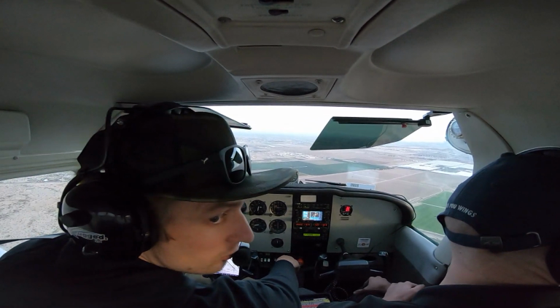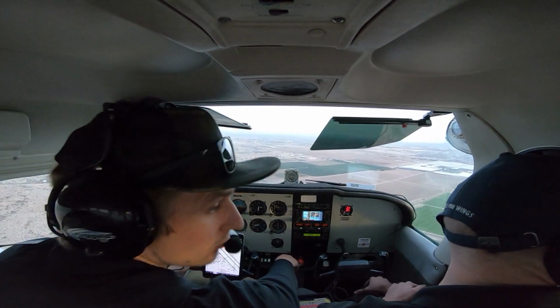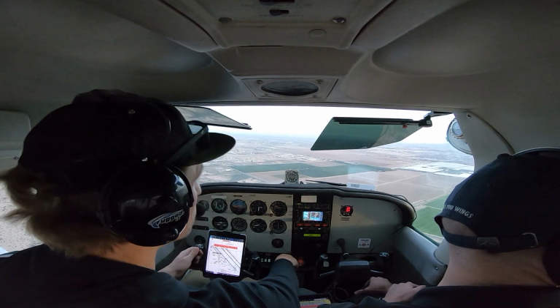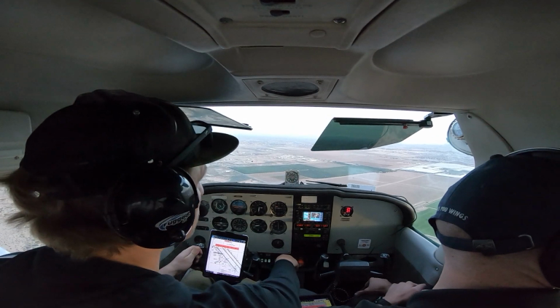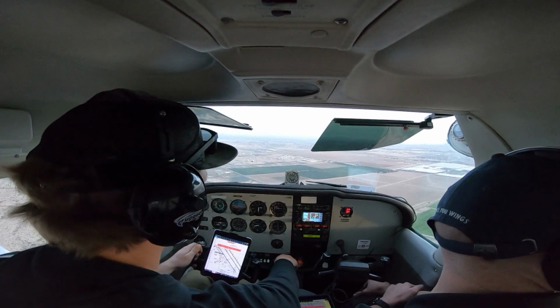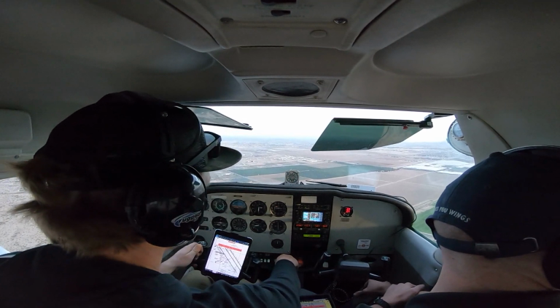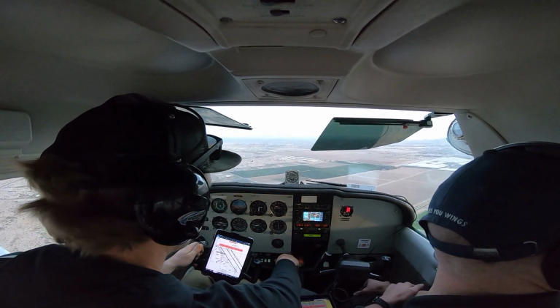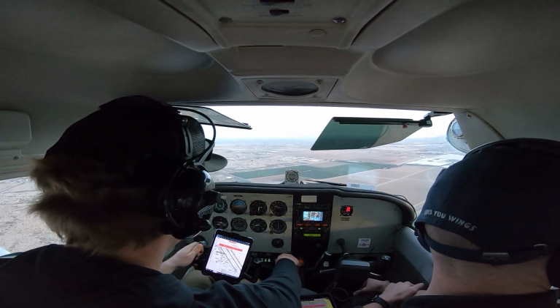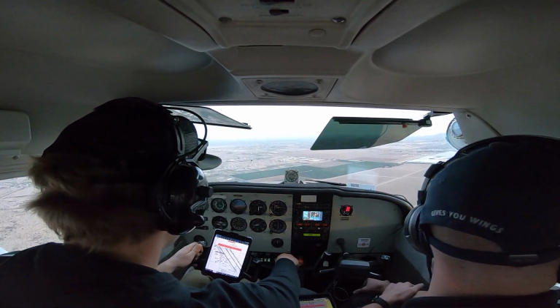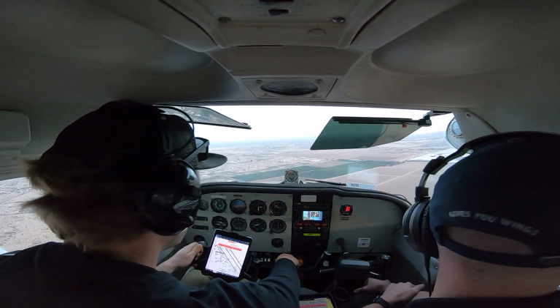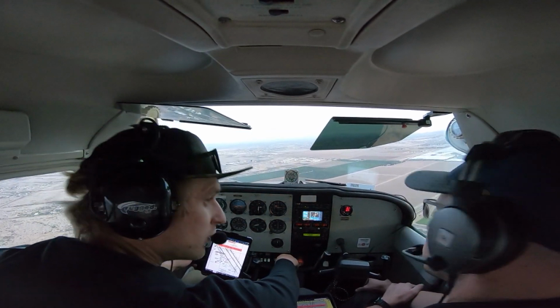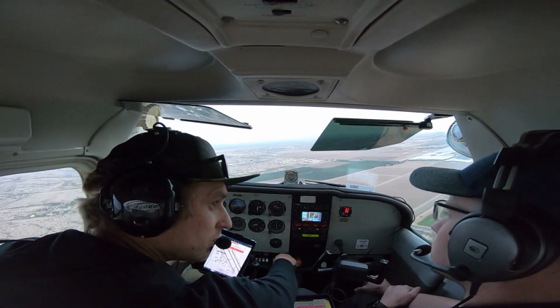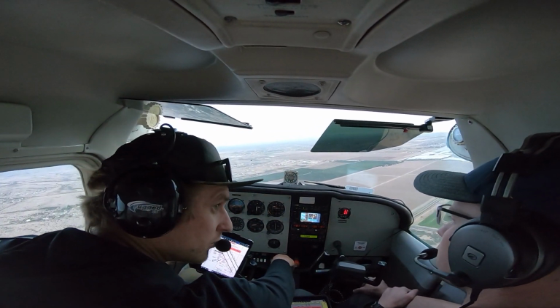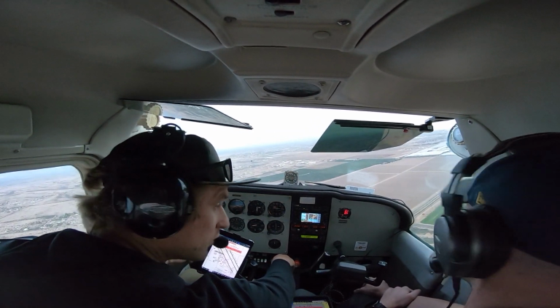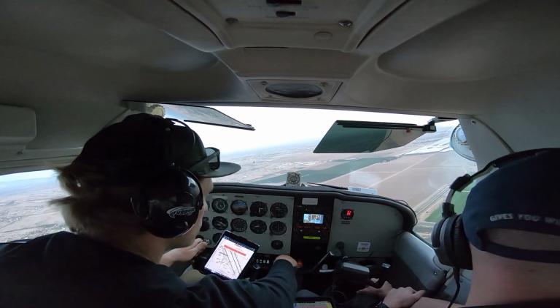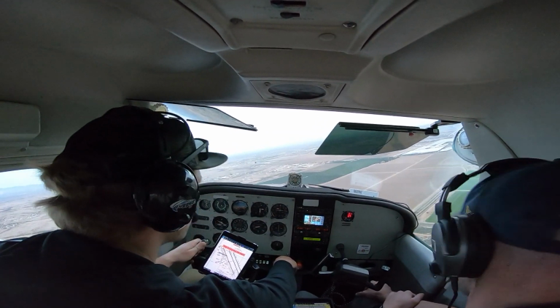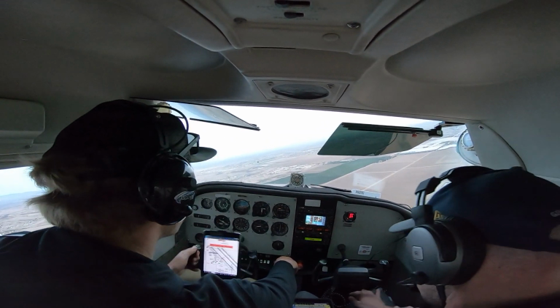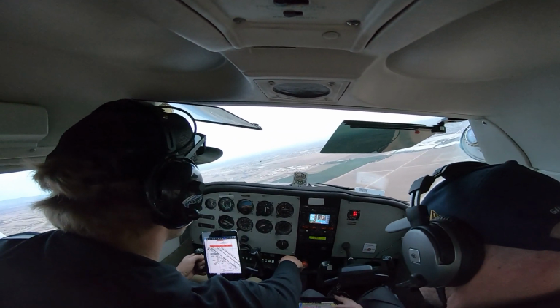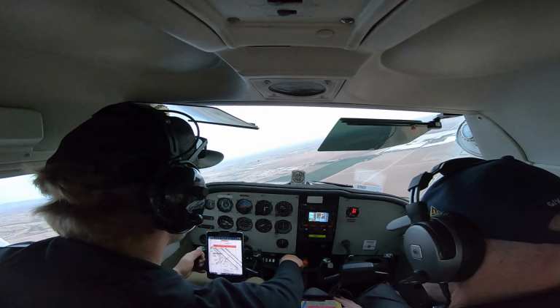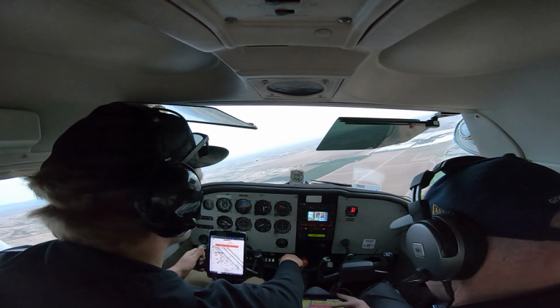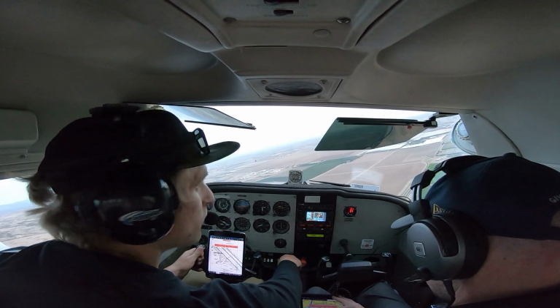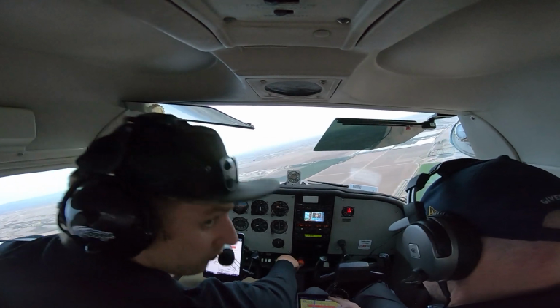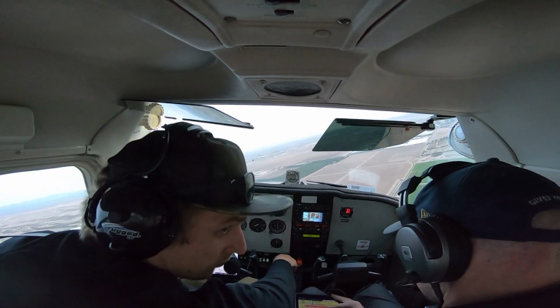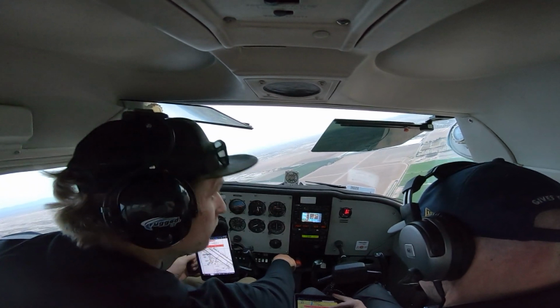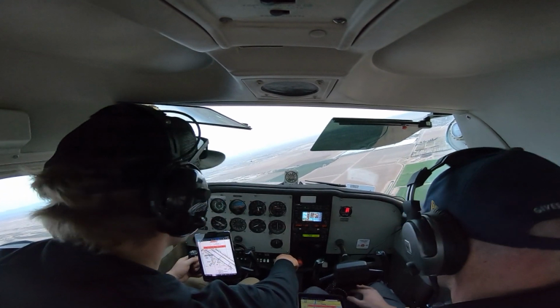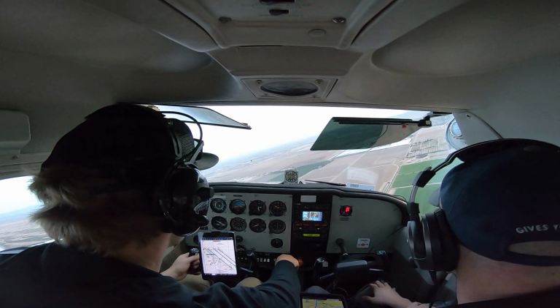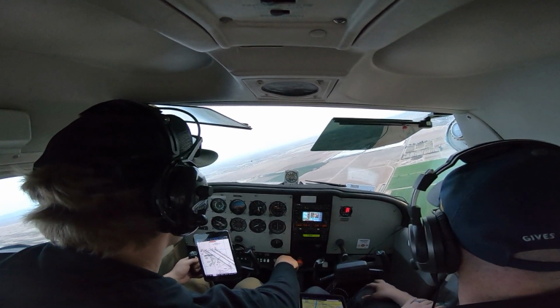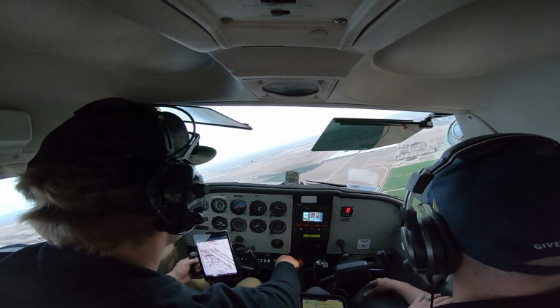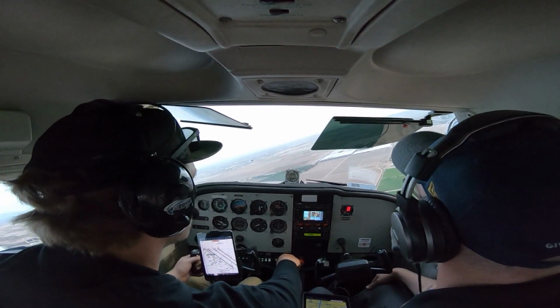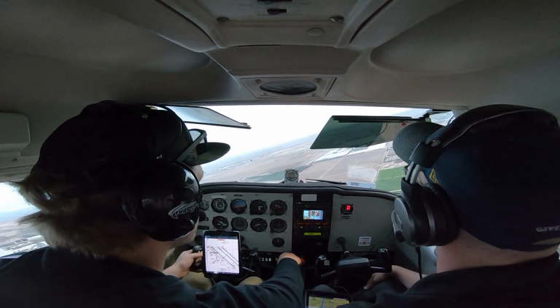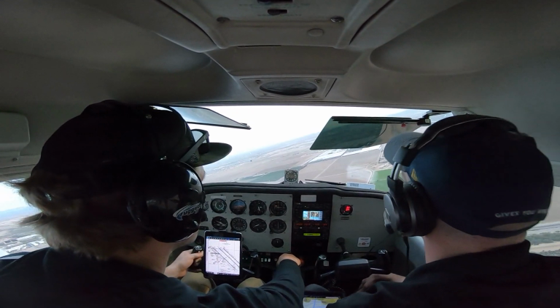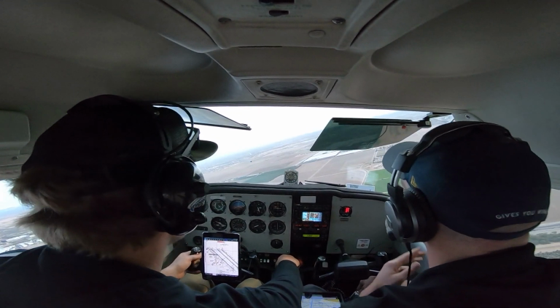Astrojet, 24 Zulu Delta, traffic right base, left base, both parallels. Do a sharp base though. 24 Zulu Delta, runway side, three, four and a half miles.